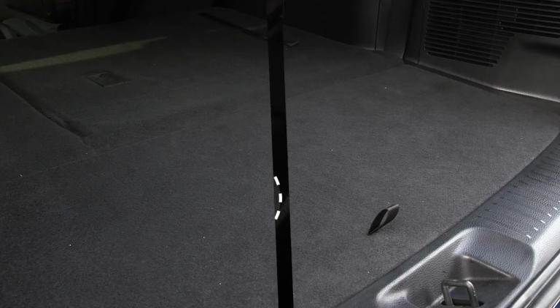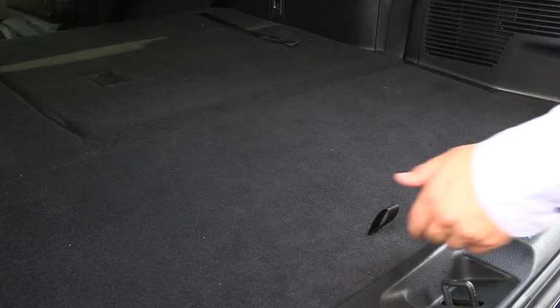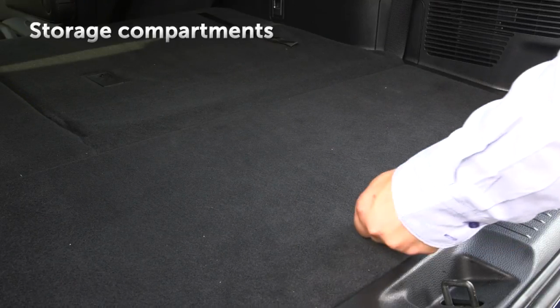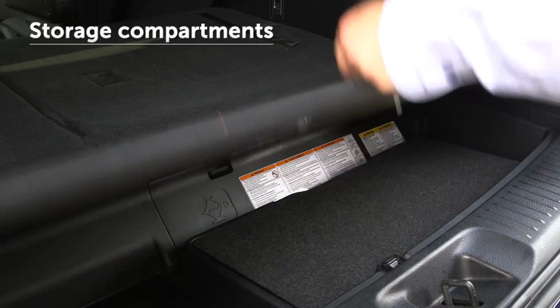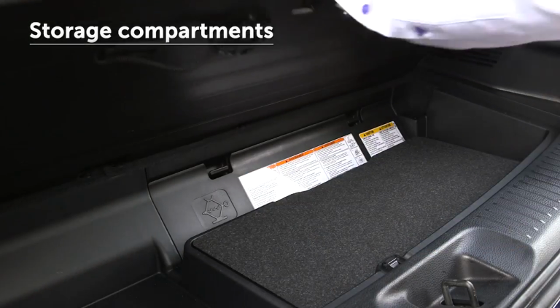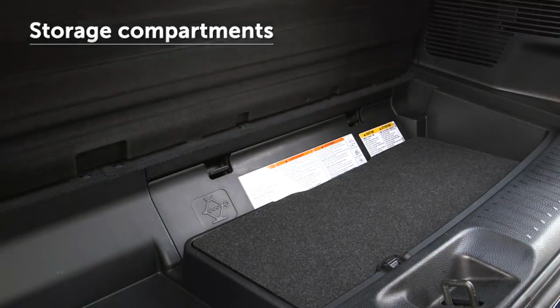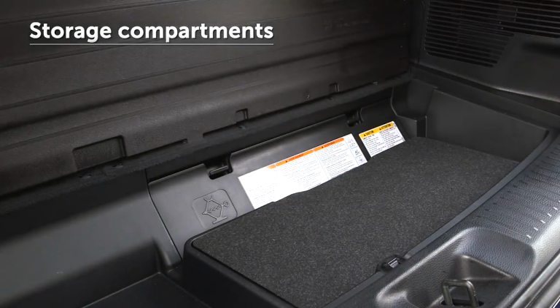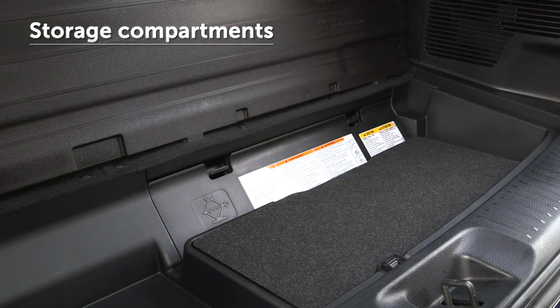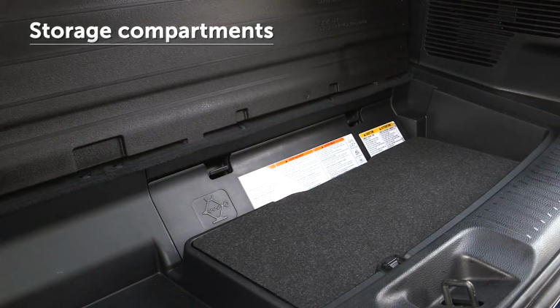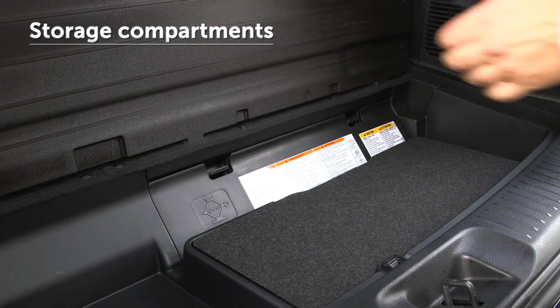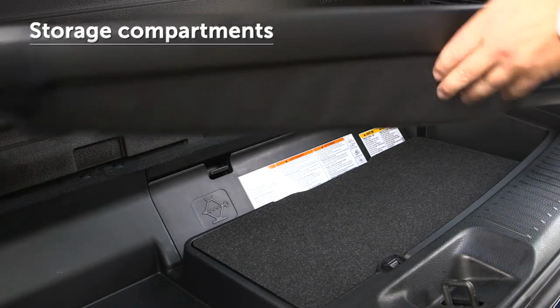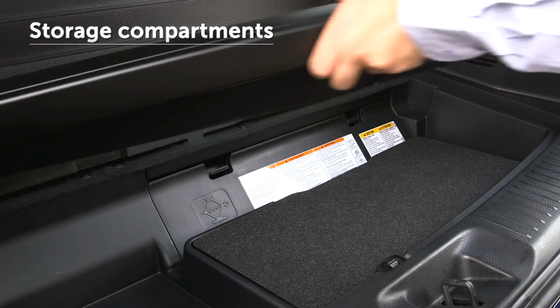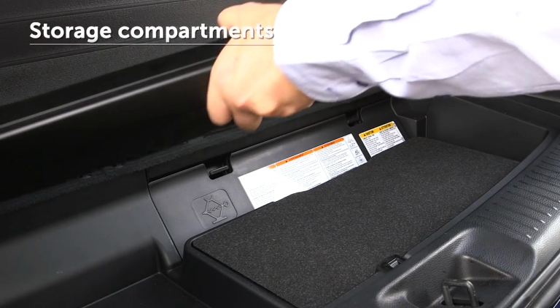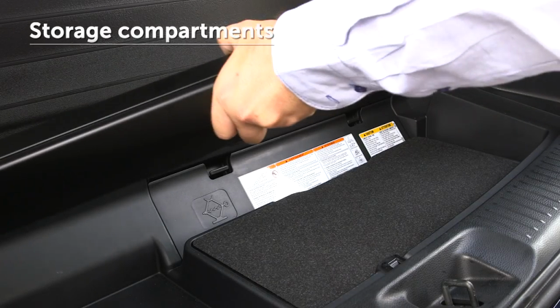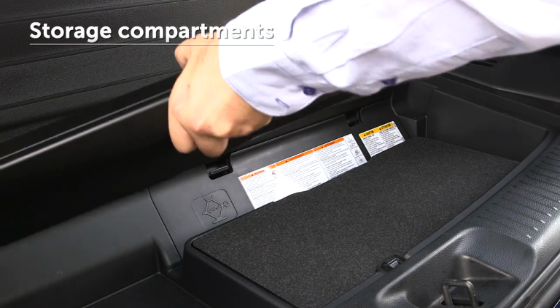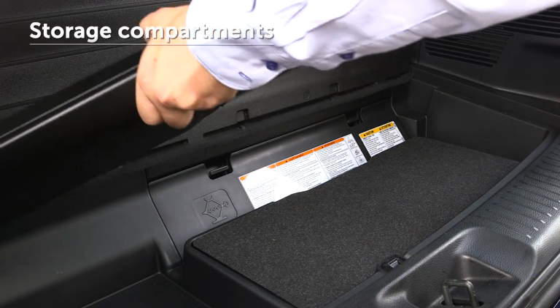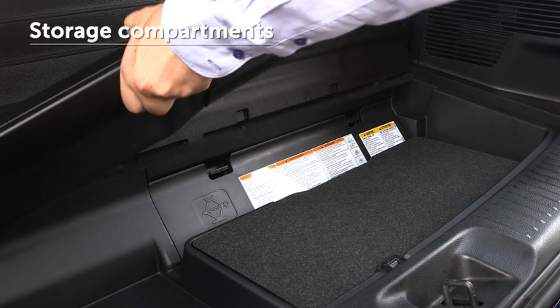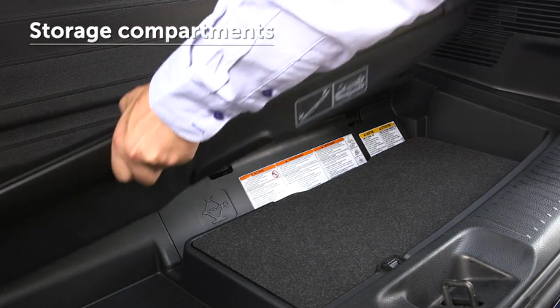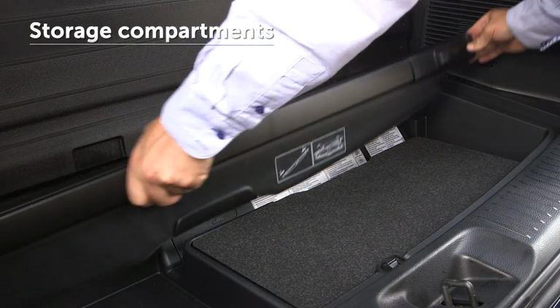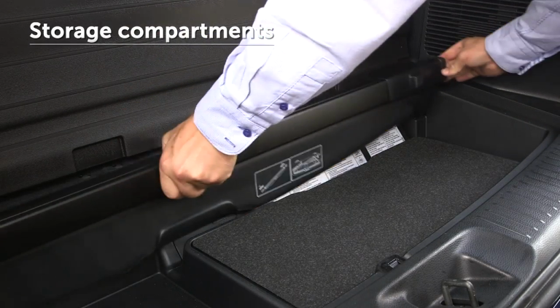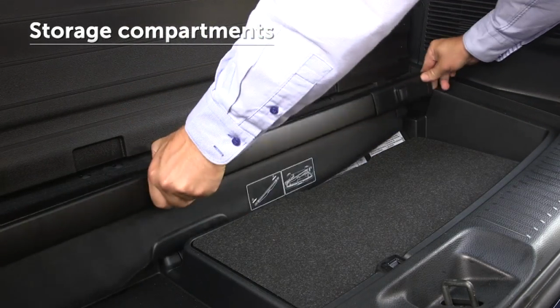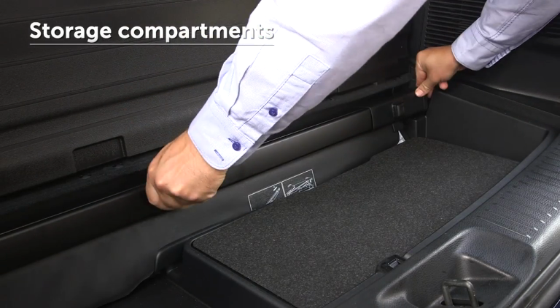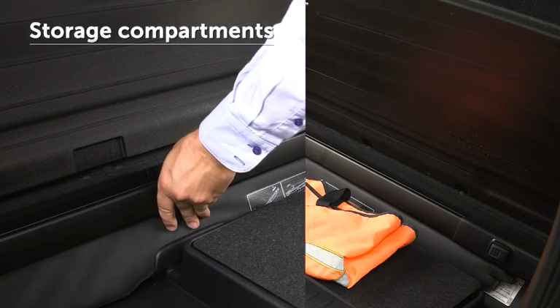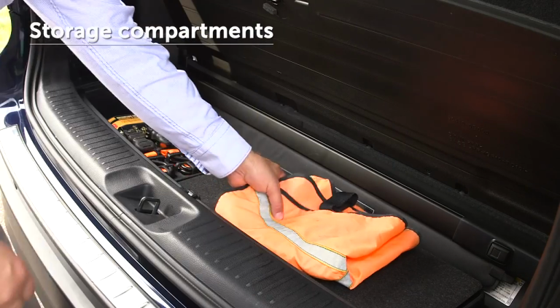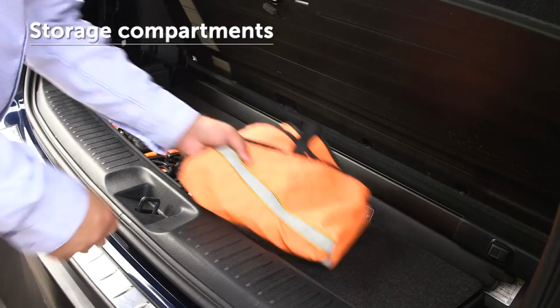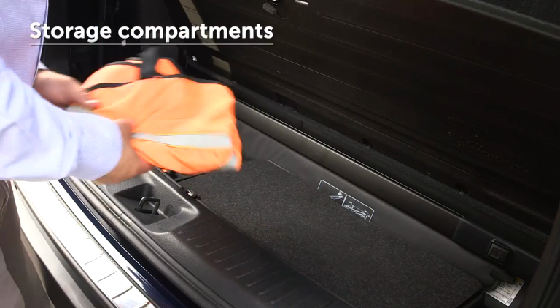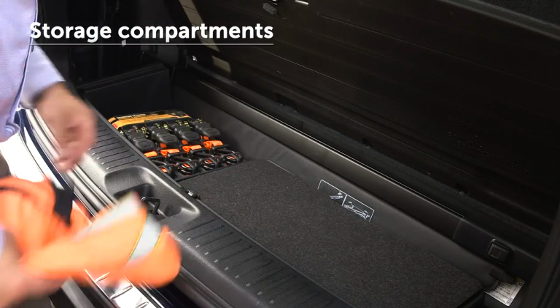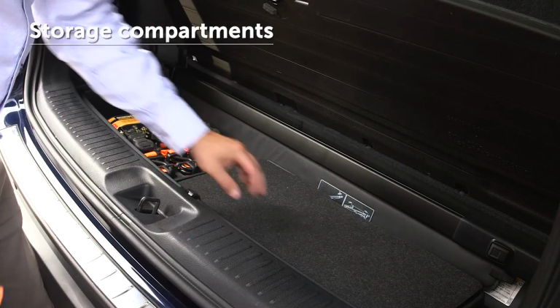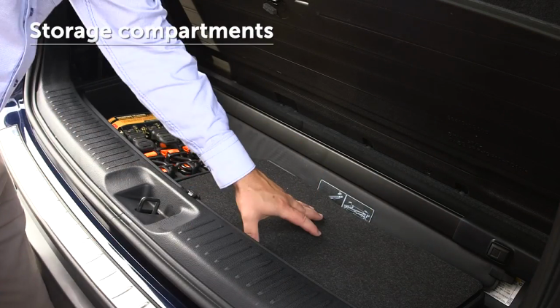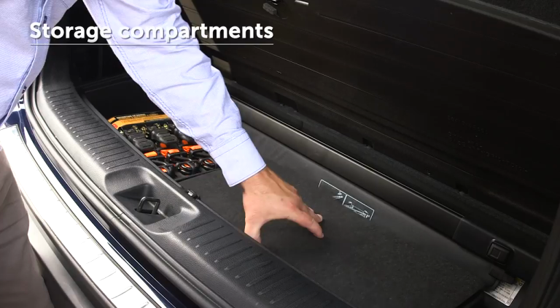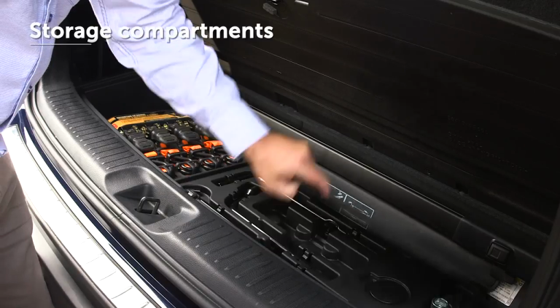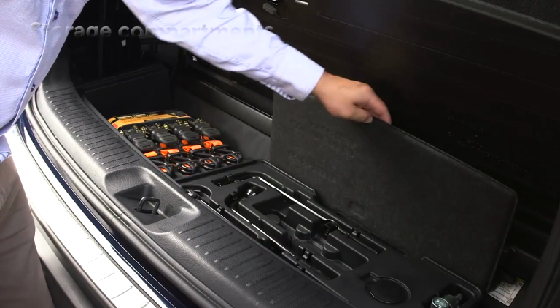Toyota vehicles also provide lidded compartments that can be useful in storing valuable items or emergency gear that's not often used.